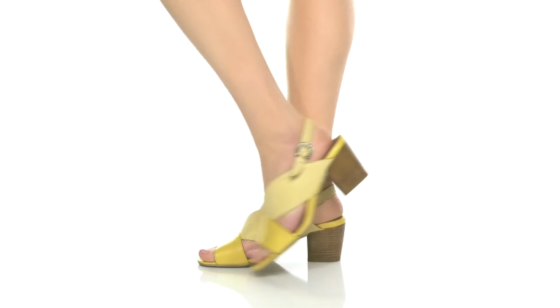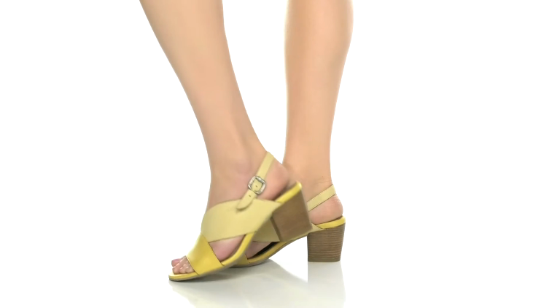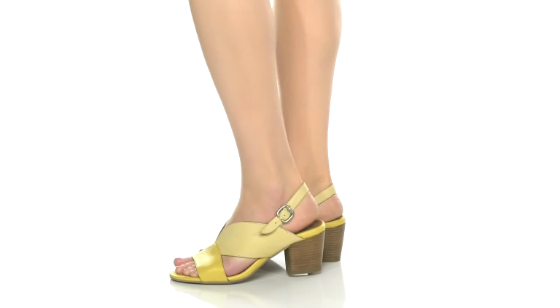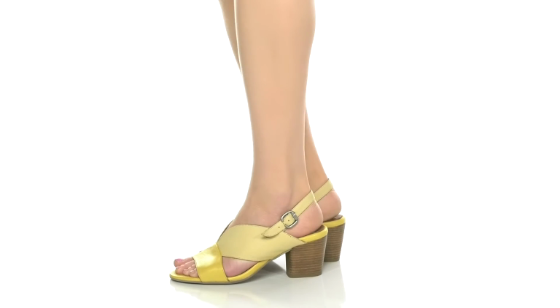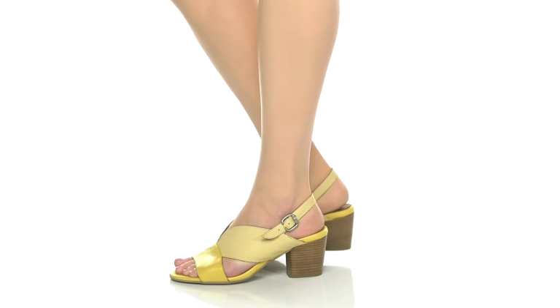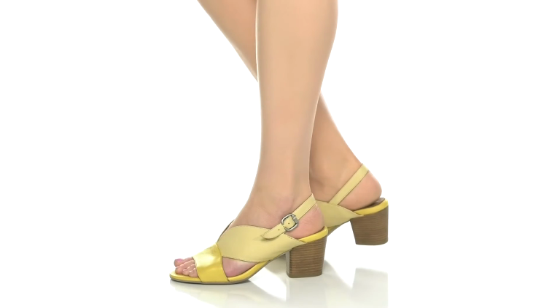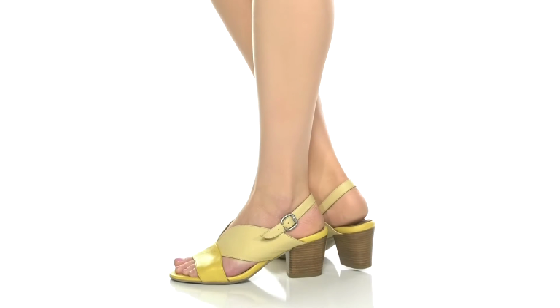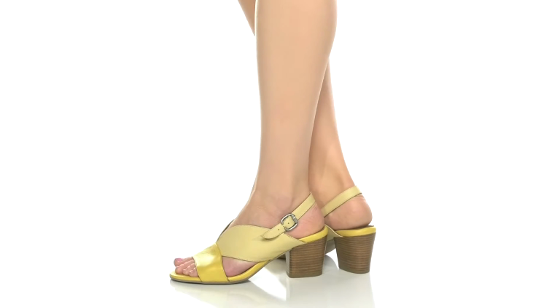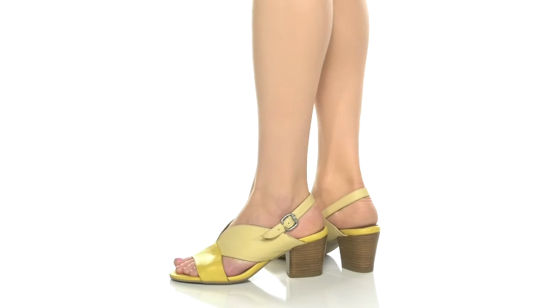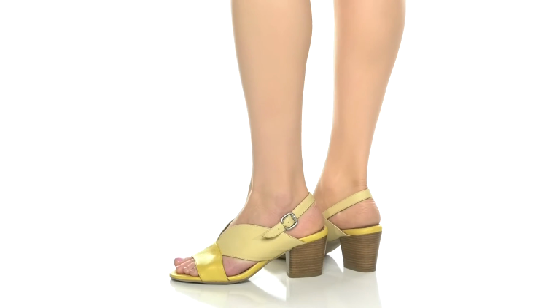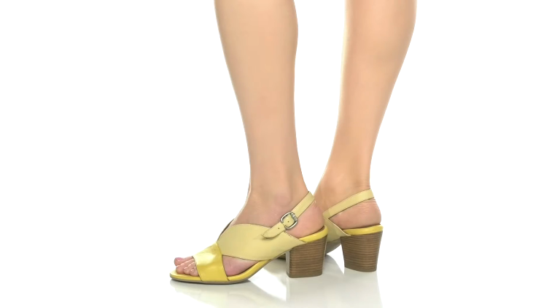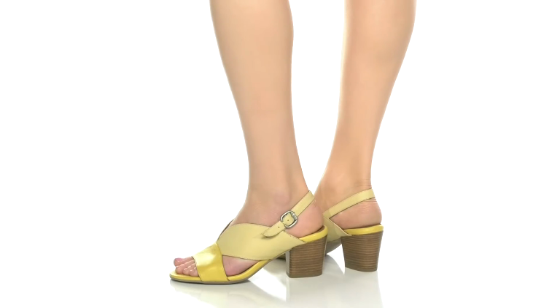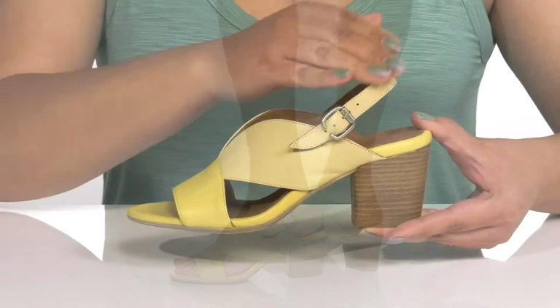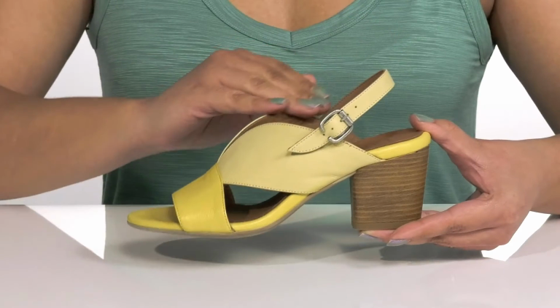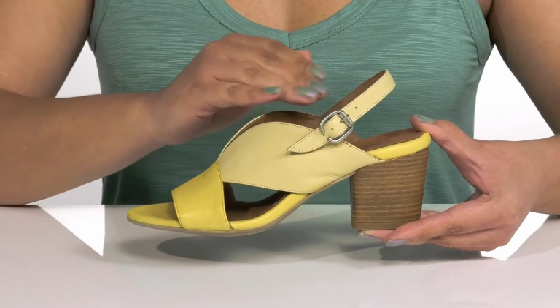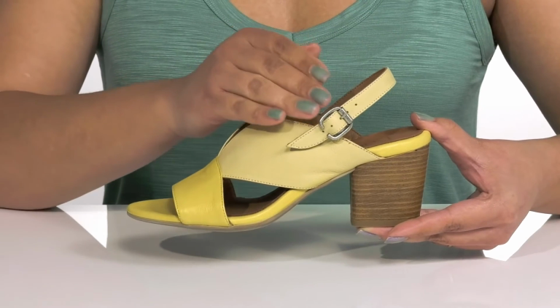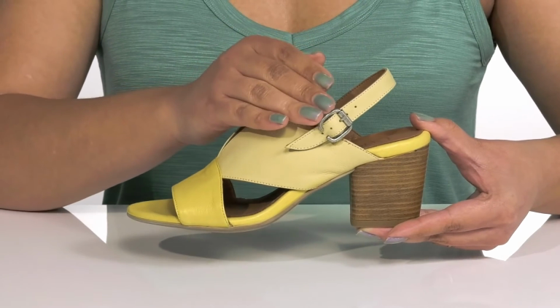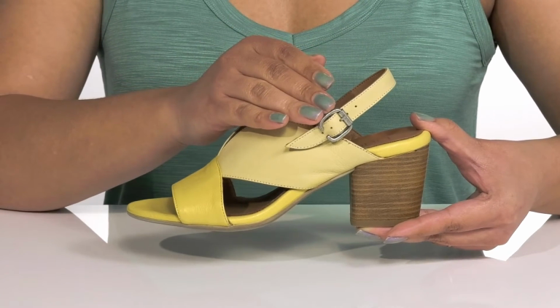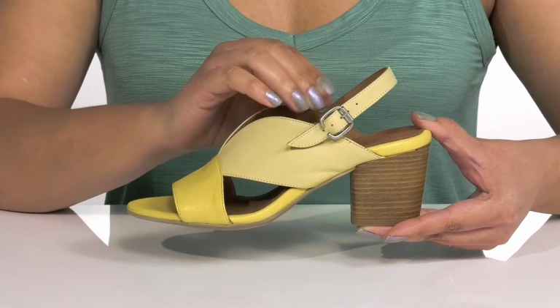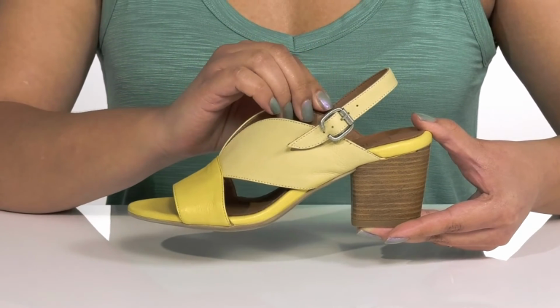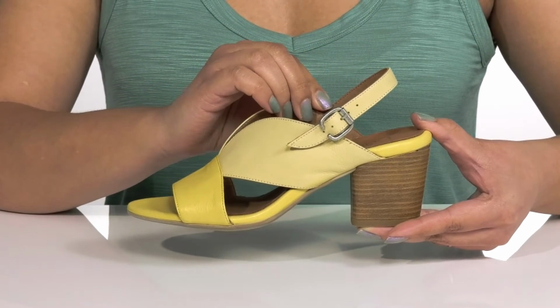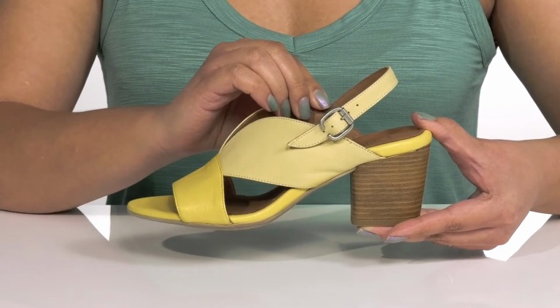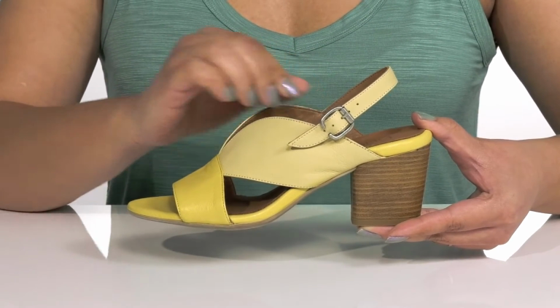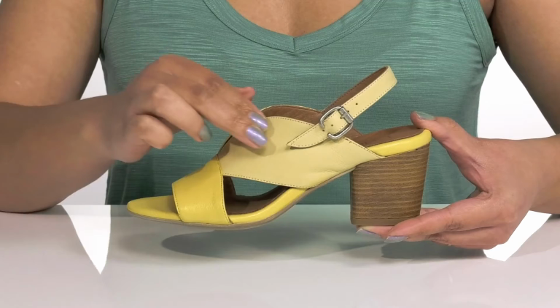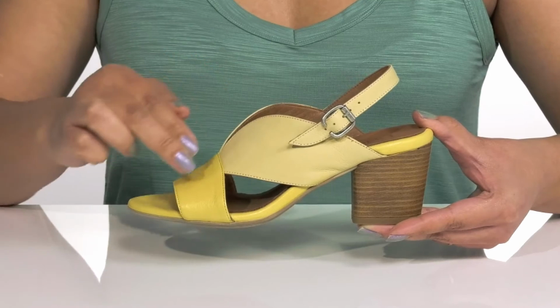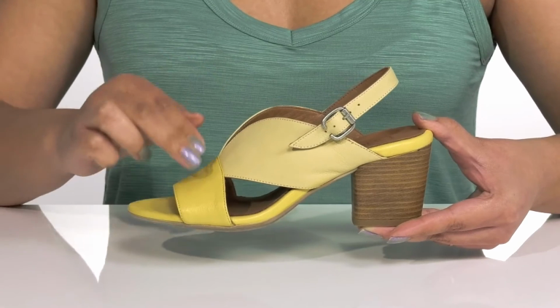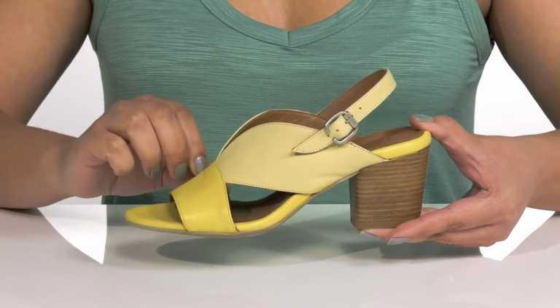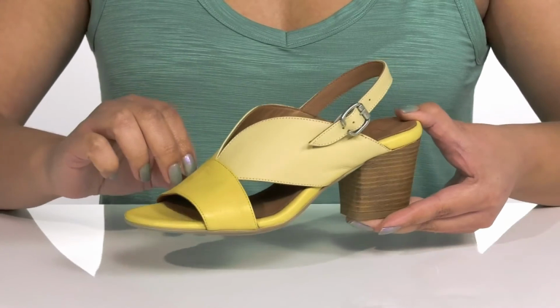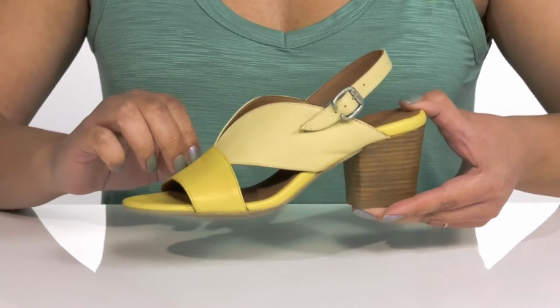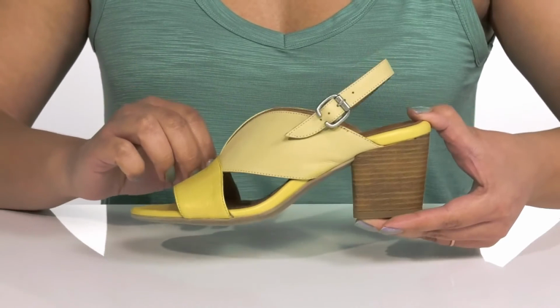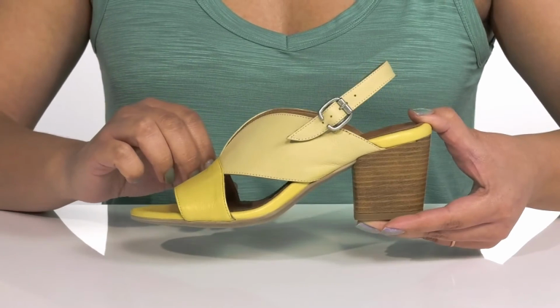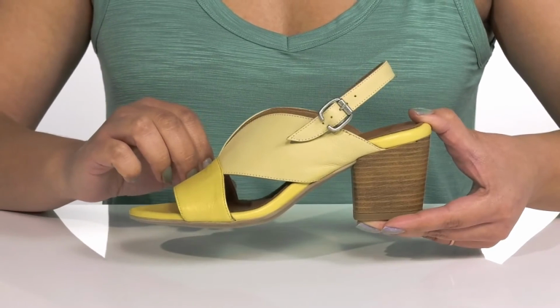The Candy Heels by Bueno feature a leather upper with an open-toe silhouette and a slingback strap that has an adjustable buckle closure to give you a secure and custom fit, and two other bands that go over the vamp to lock them into place.